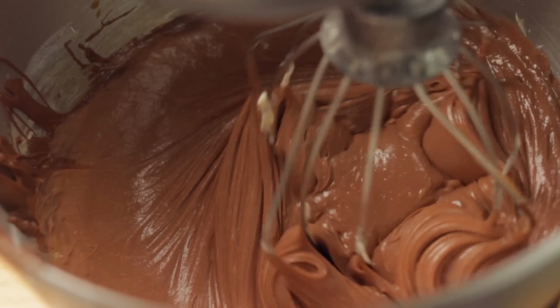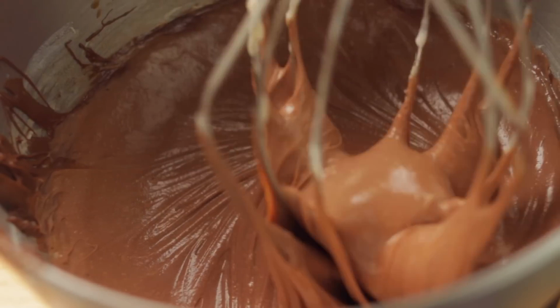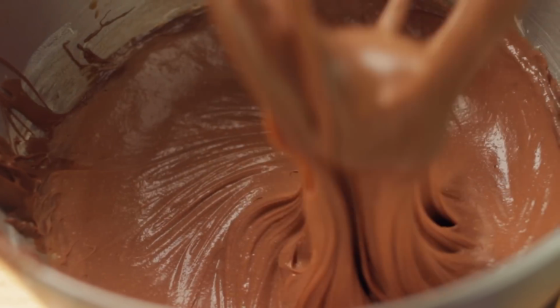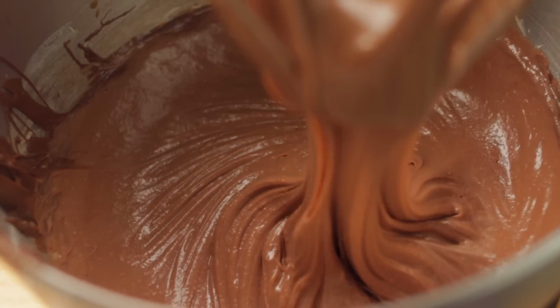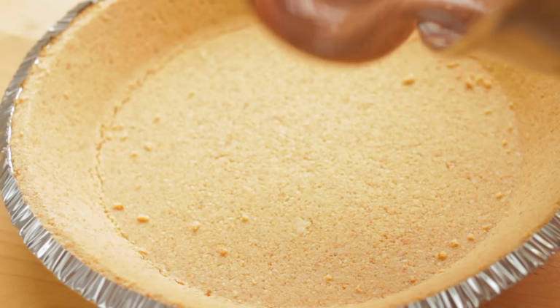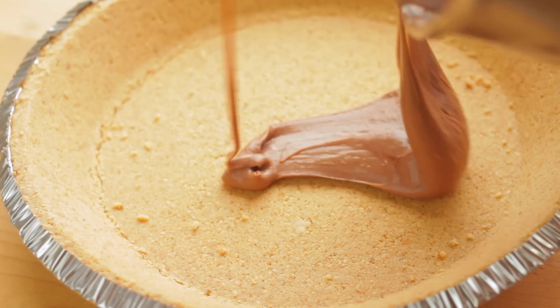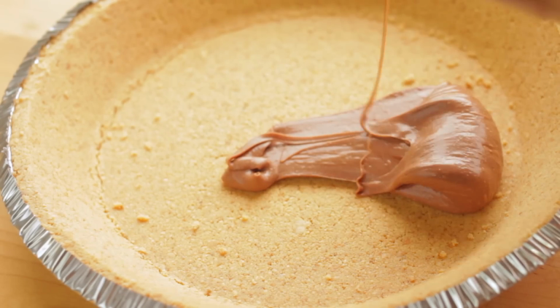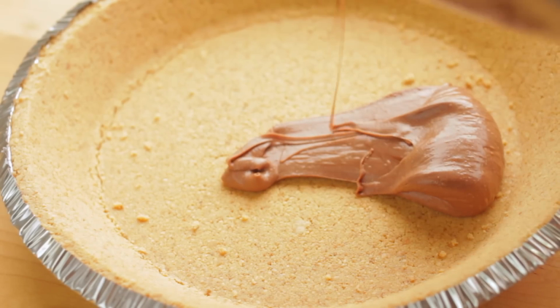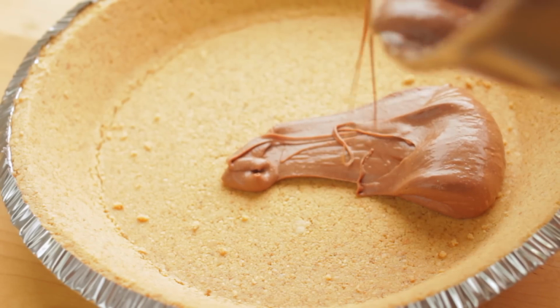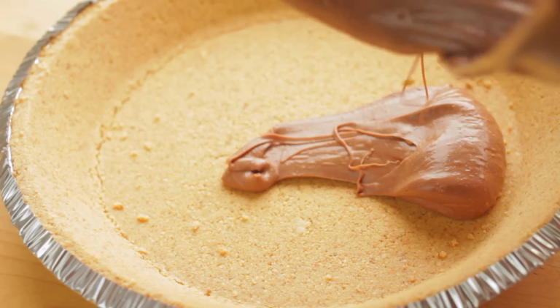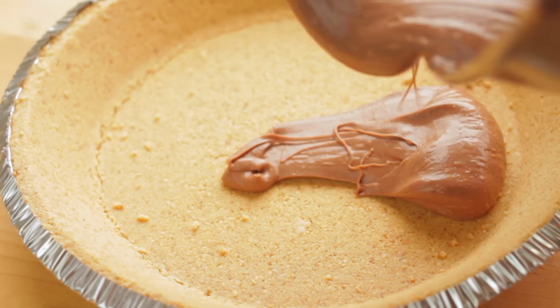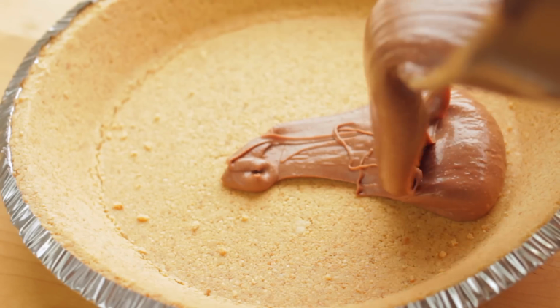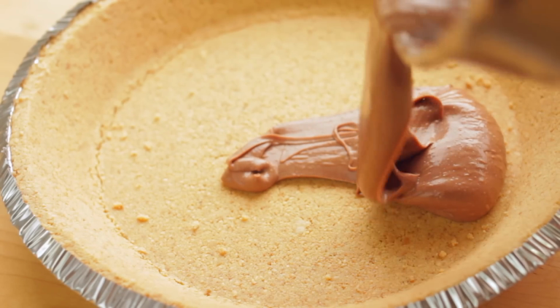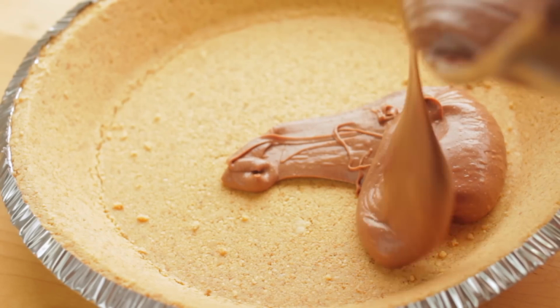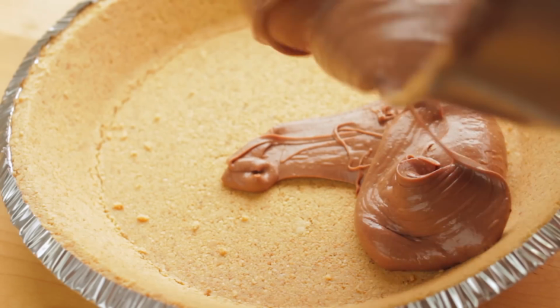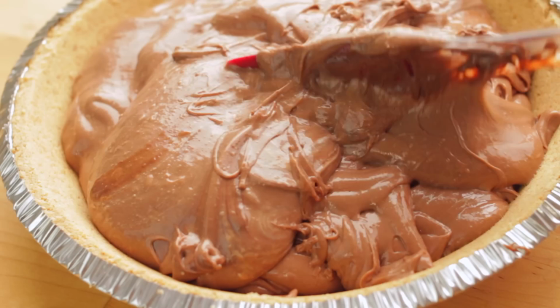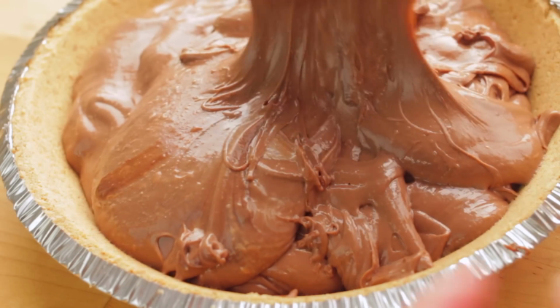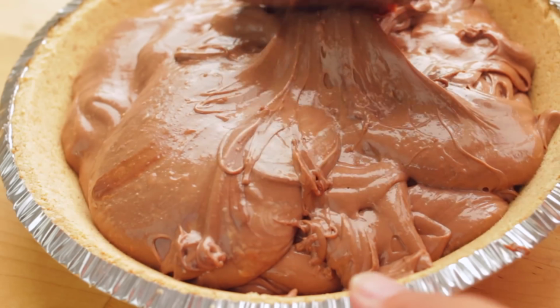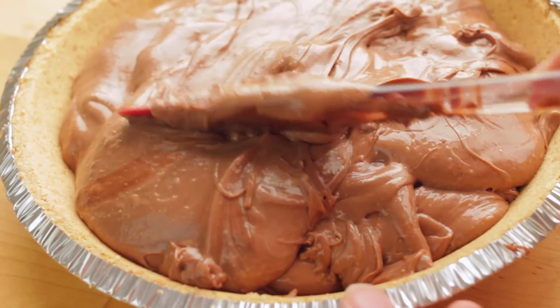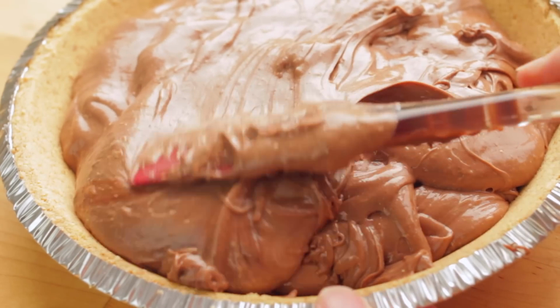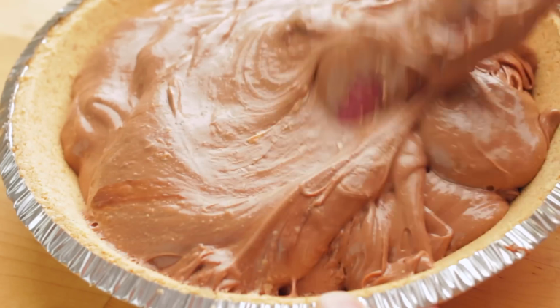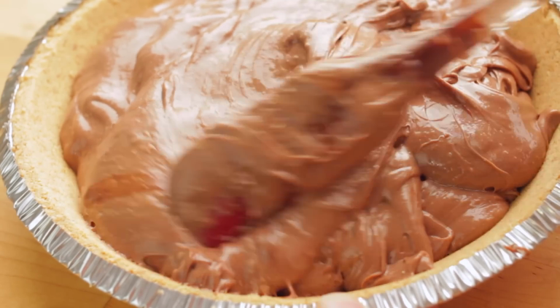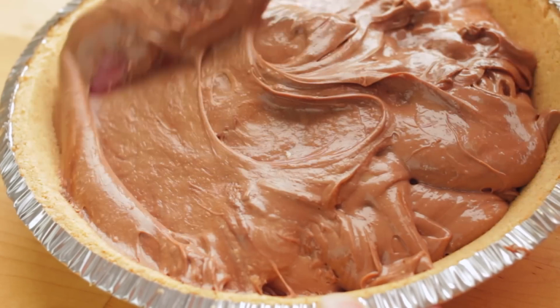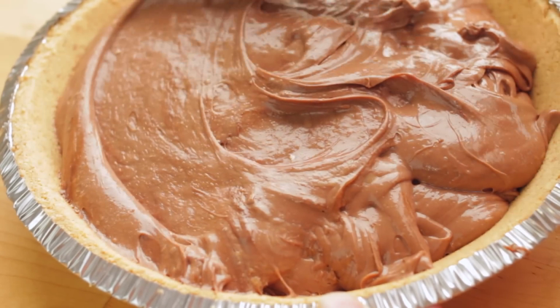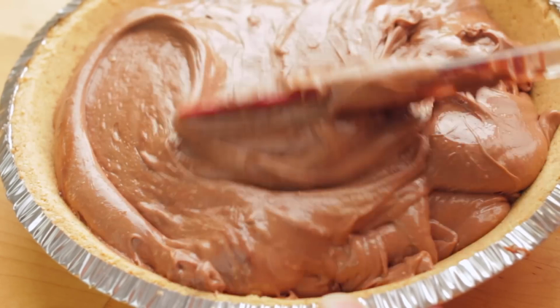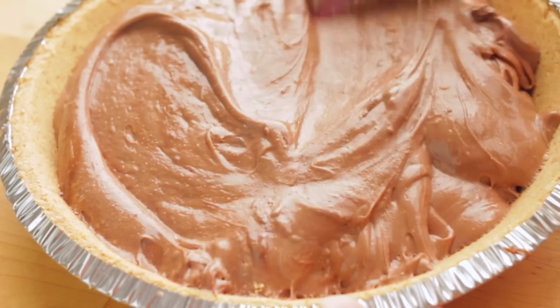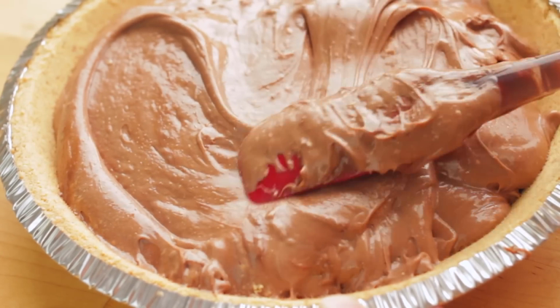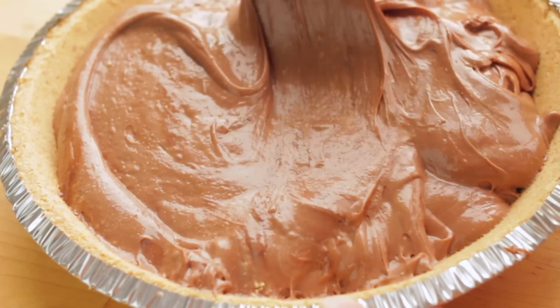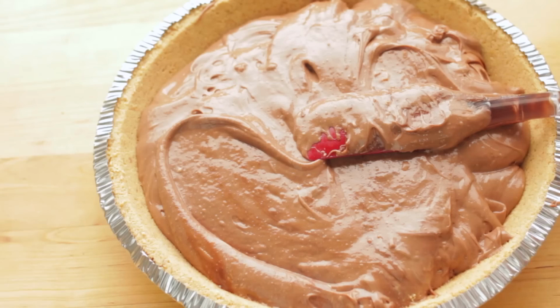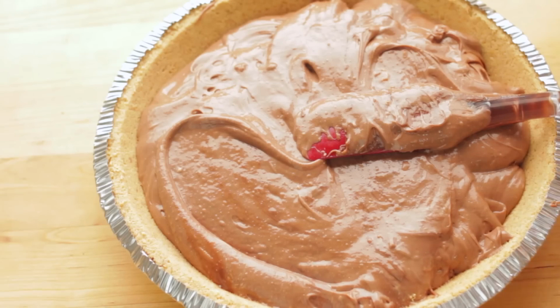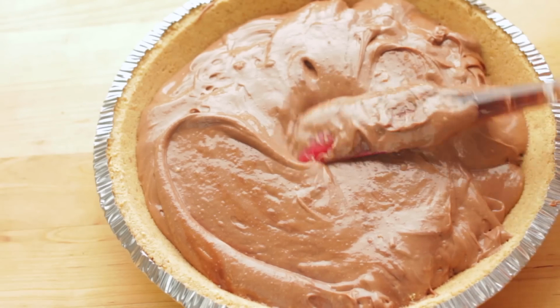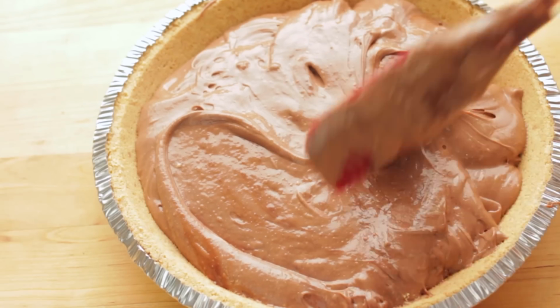Then grab your pre-made graham cracker crust — or you can make your own — and you're just going to pour everything into the pie crust. Then you're going to pop it in the freezer, best overnight, or you can leave it there for a couple of hours if you just can't wait to eat it.